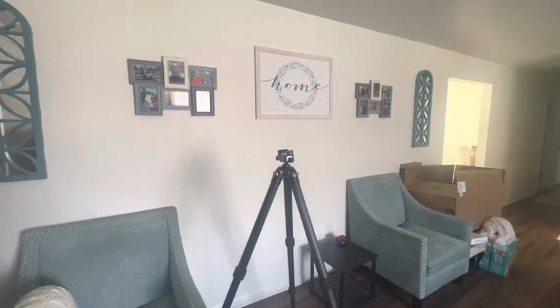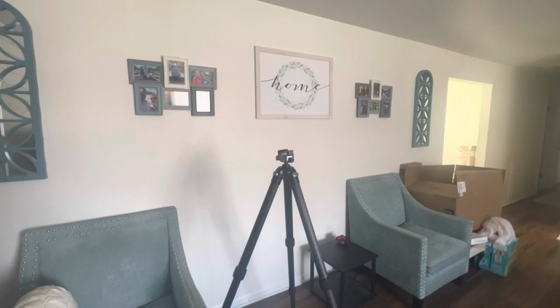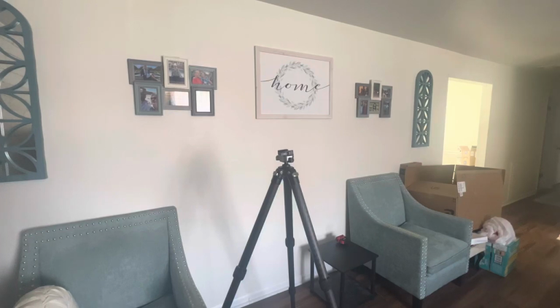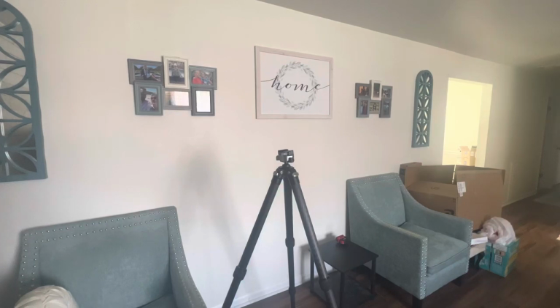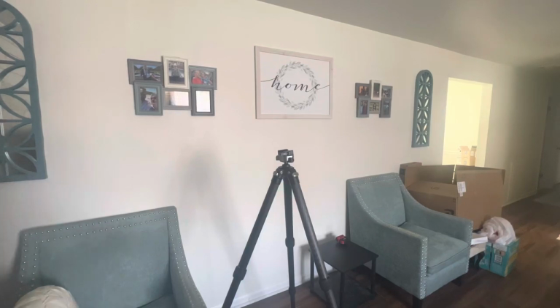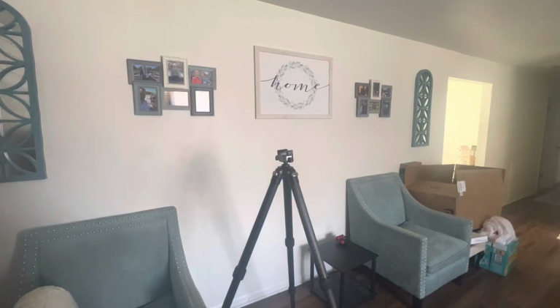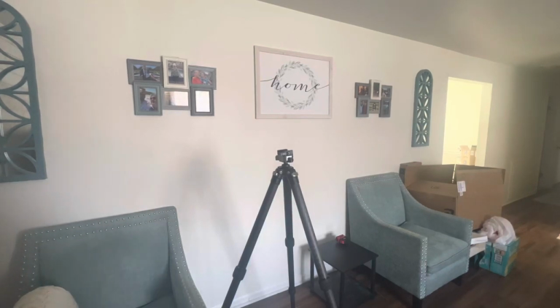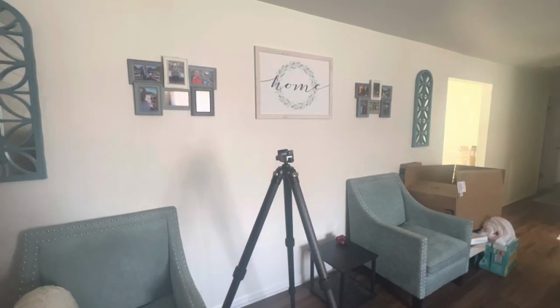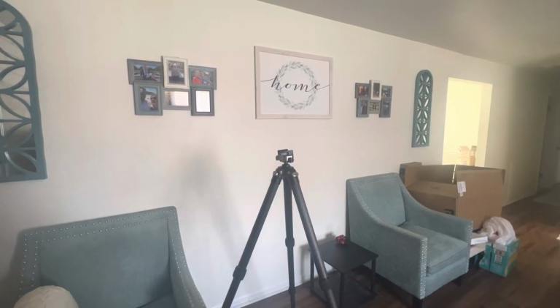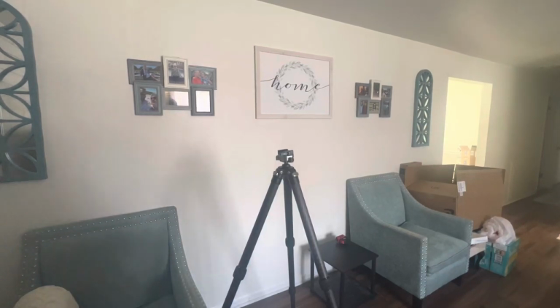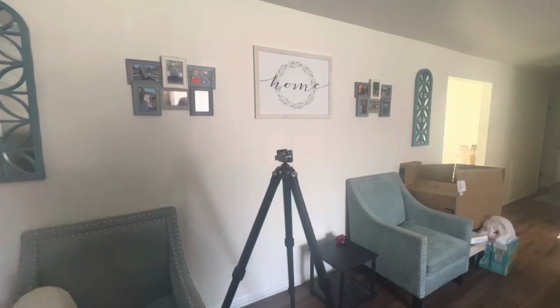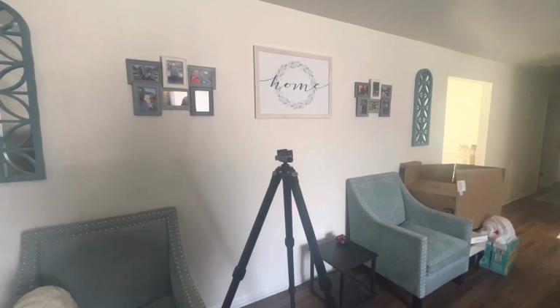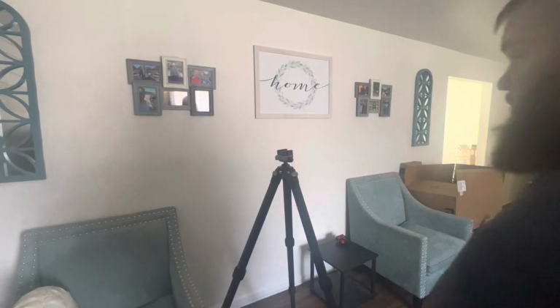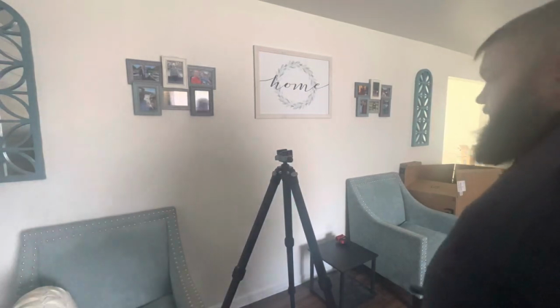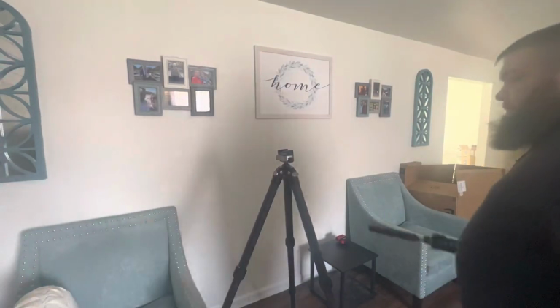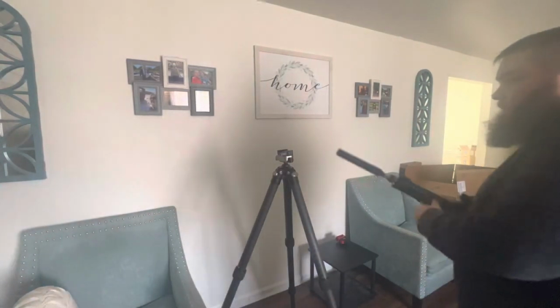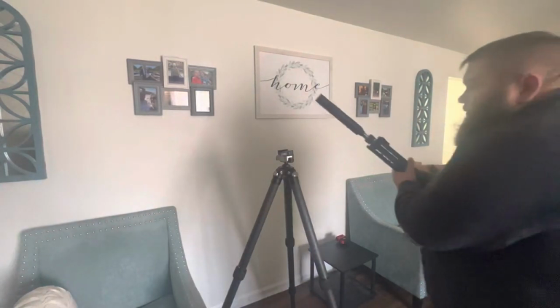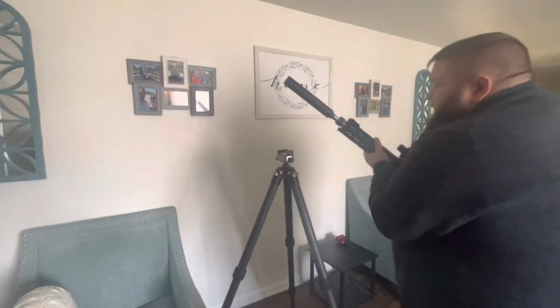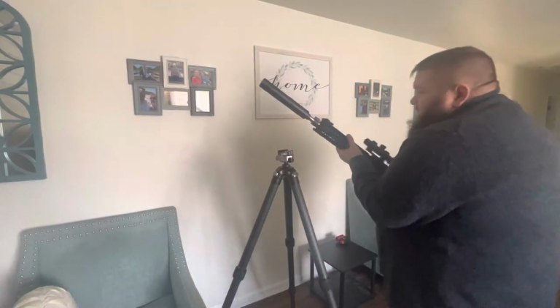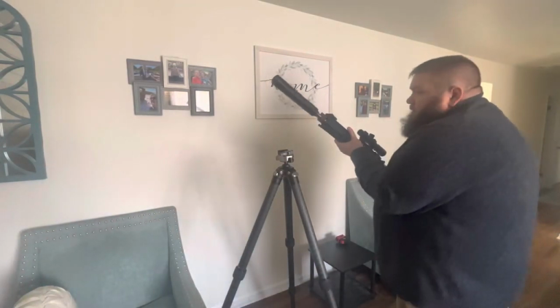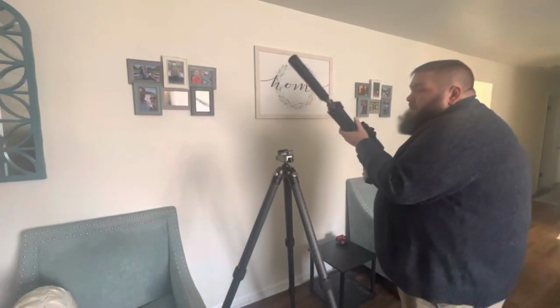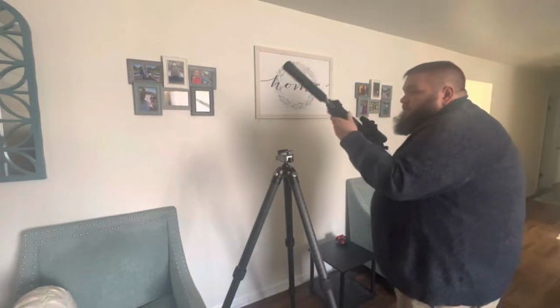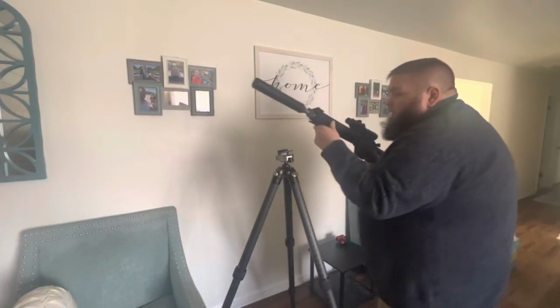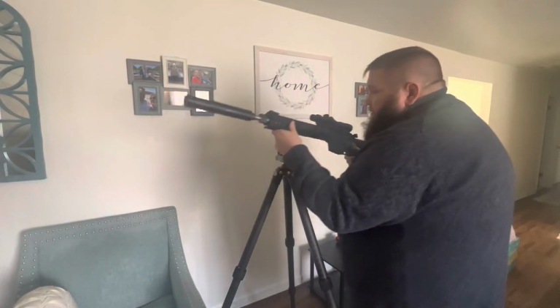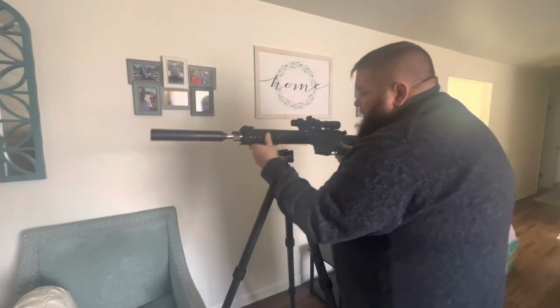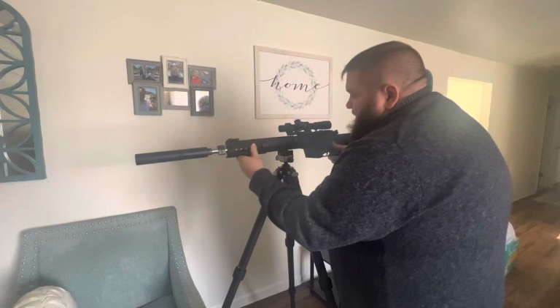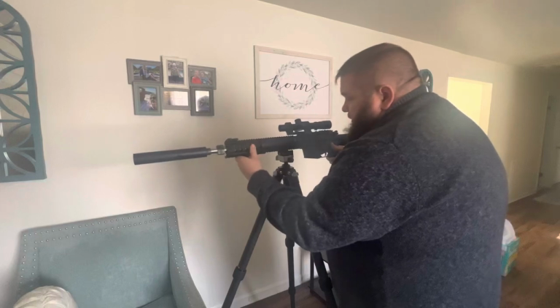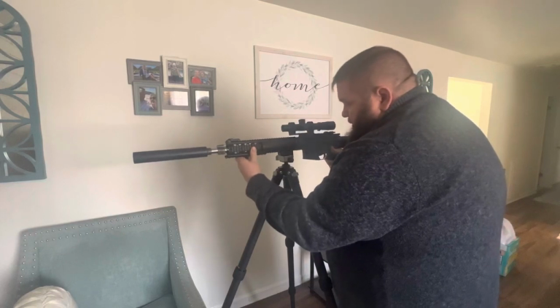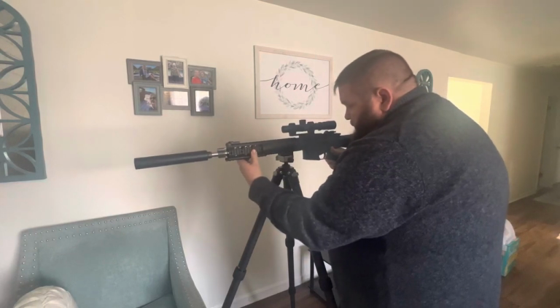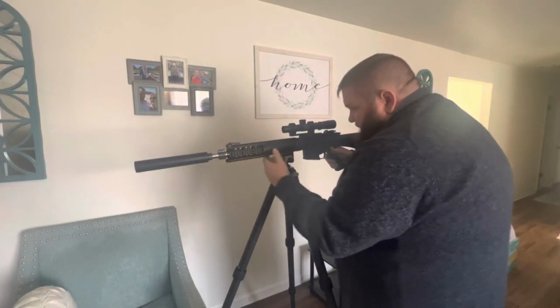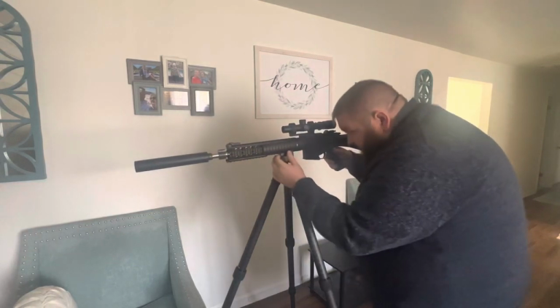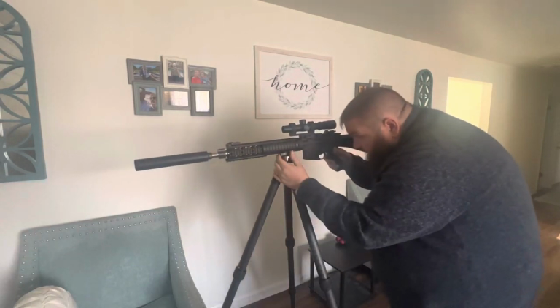The only other experience I have shooting off of tripods was with a Manfrotto aluminum tripod with a pig saddle.